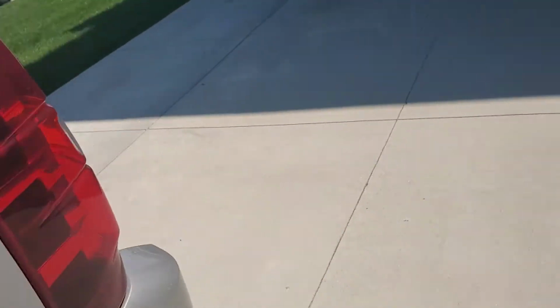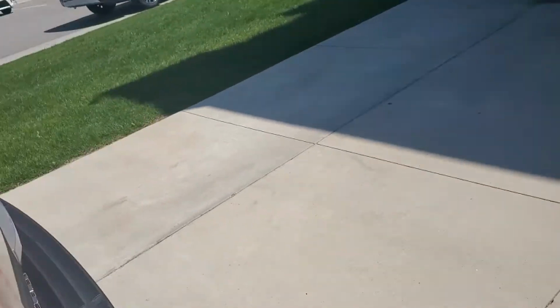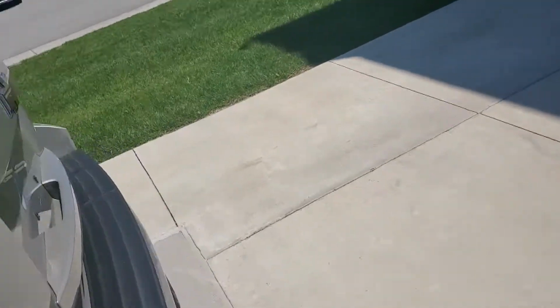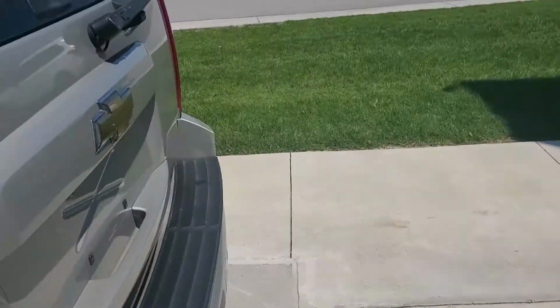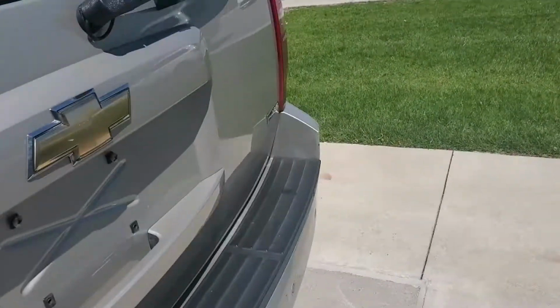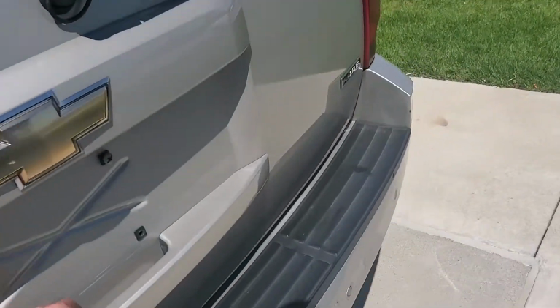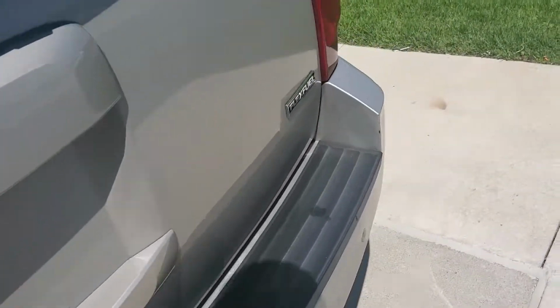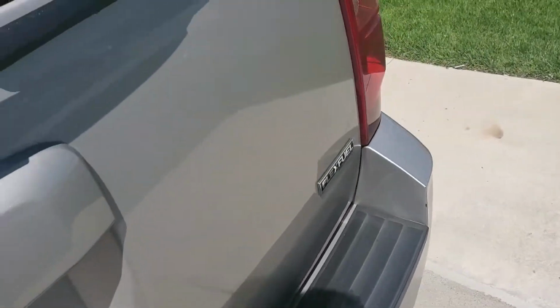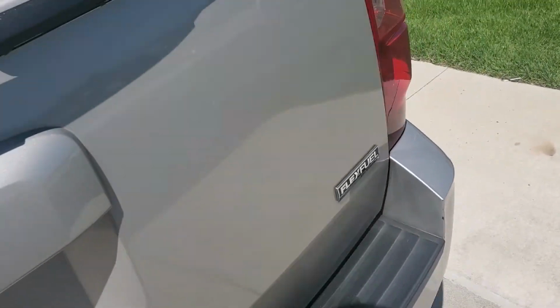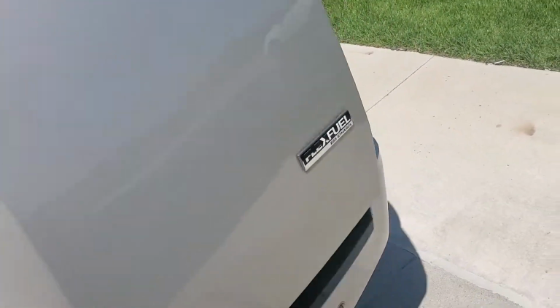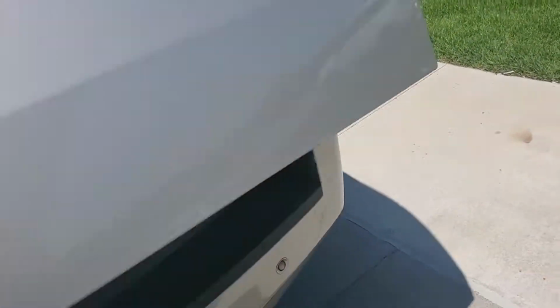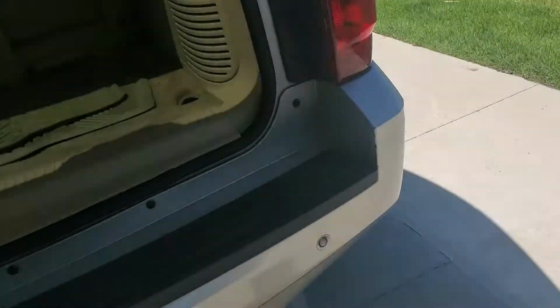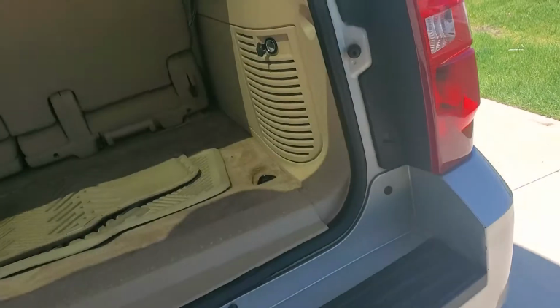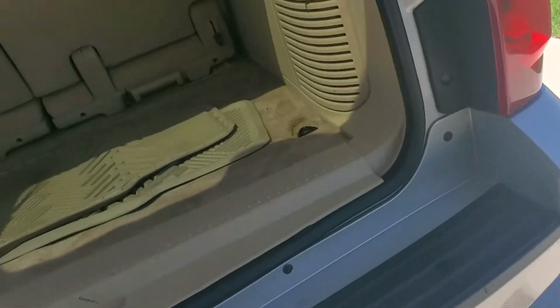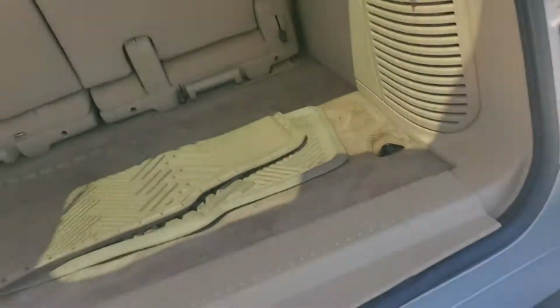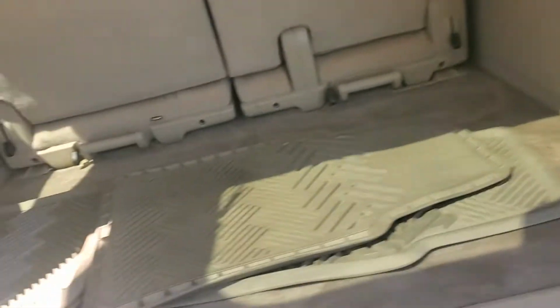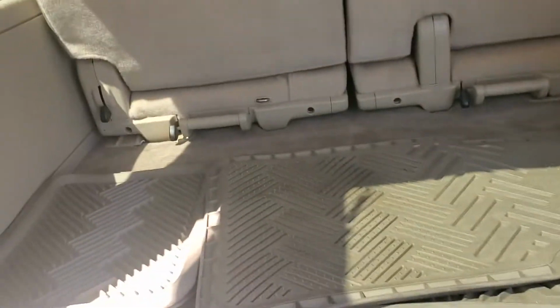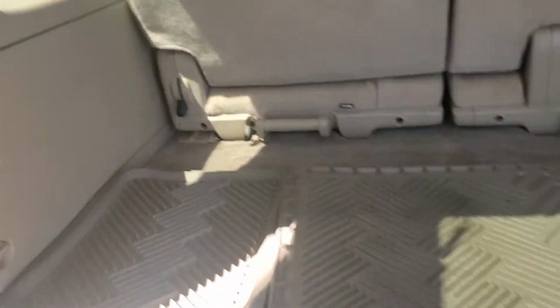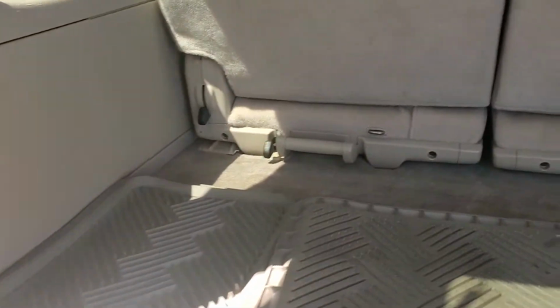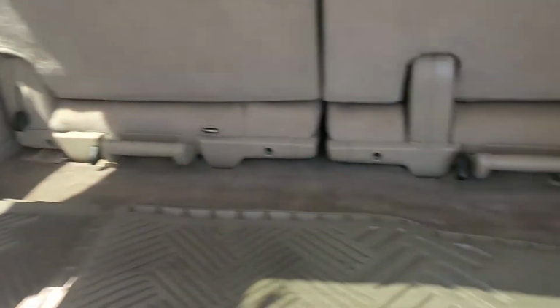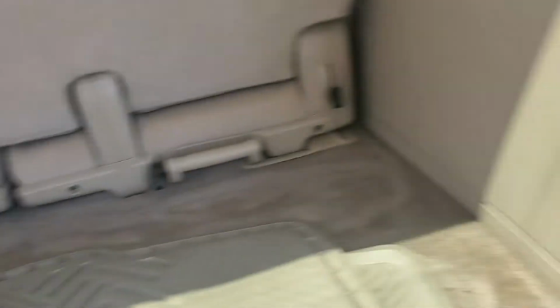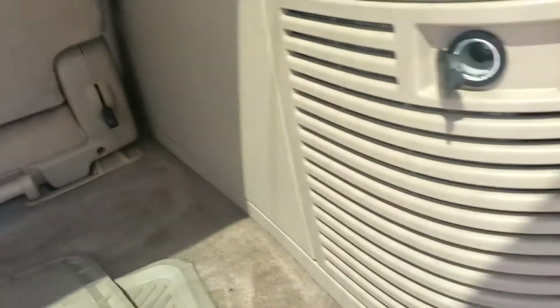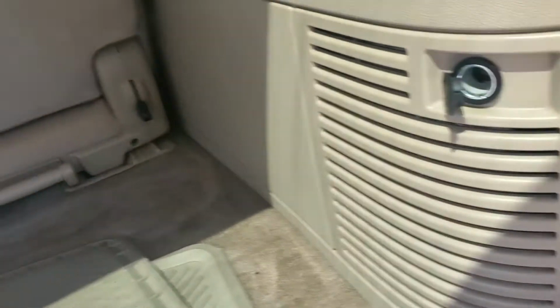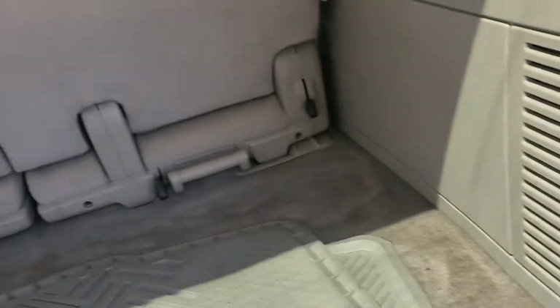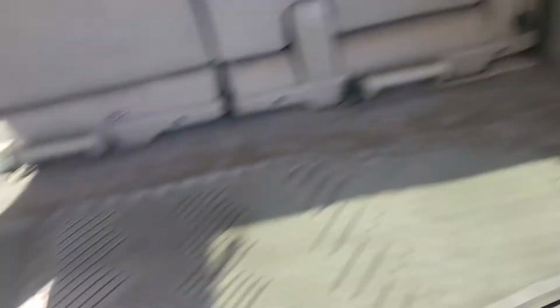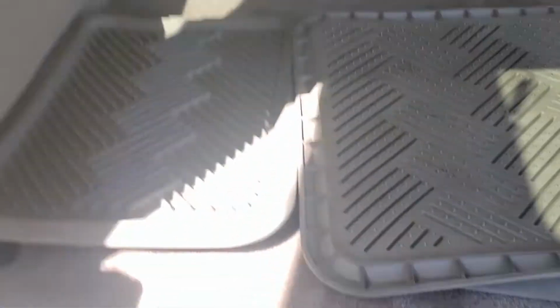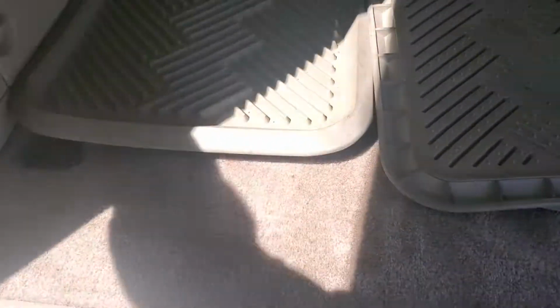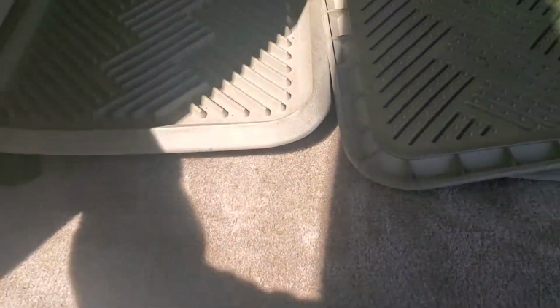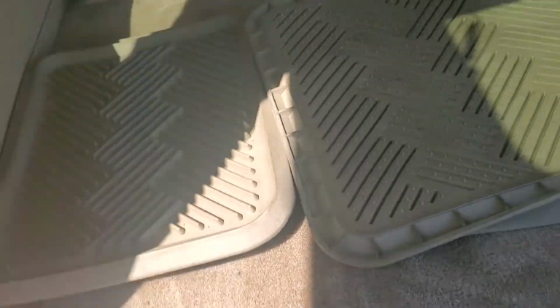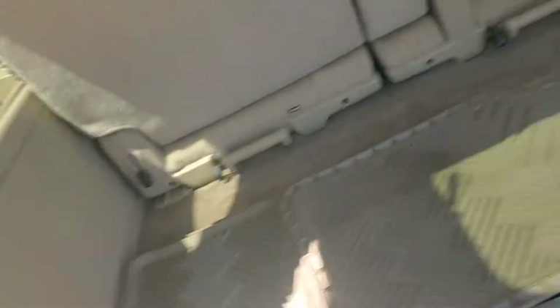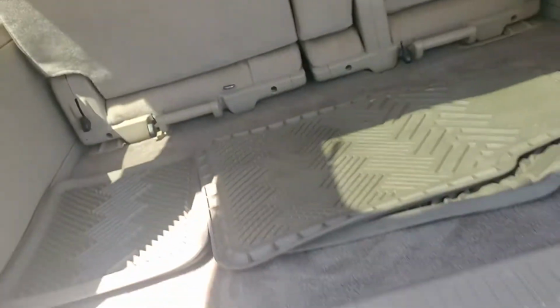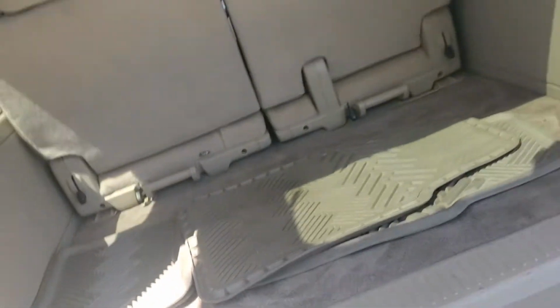The AC works great on this thing. Take a look here in the back — you've got the rubberized floor mats, which is nice. It helps keep the vehicle a lot cleaner and they're also easier to clean.